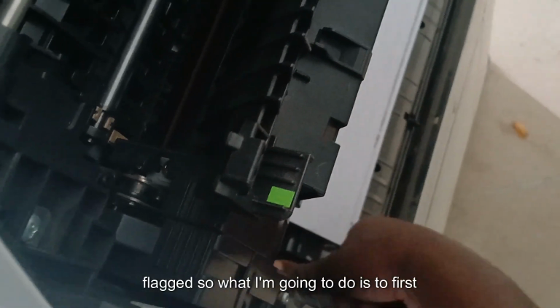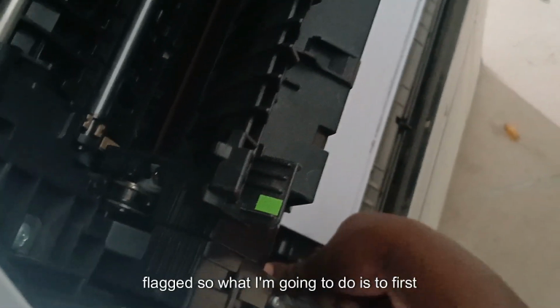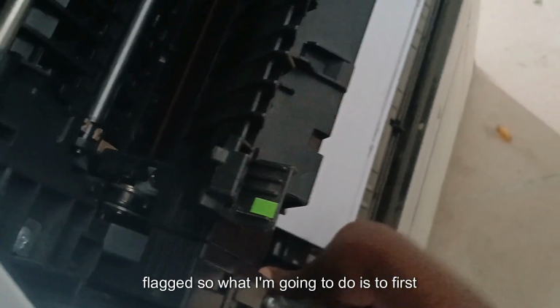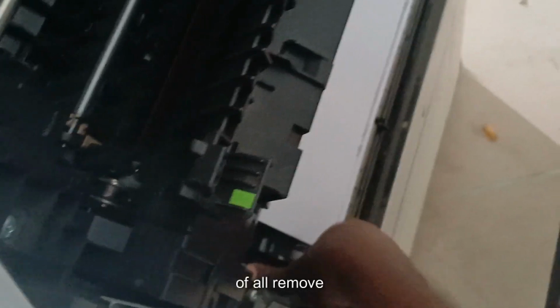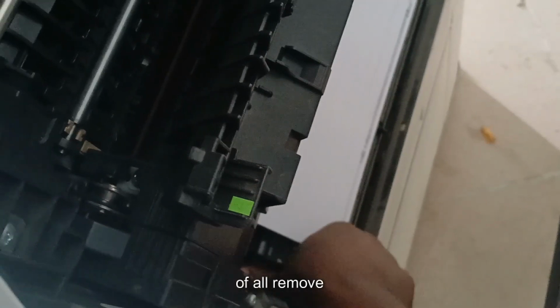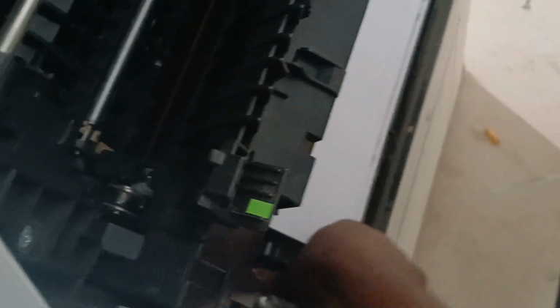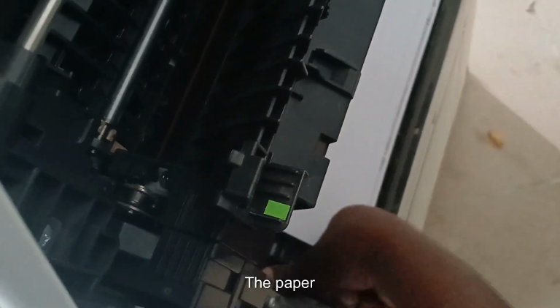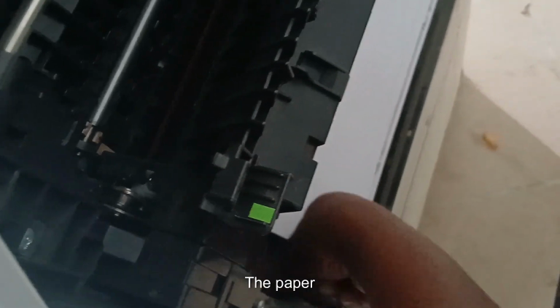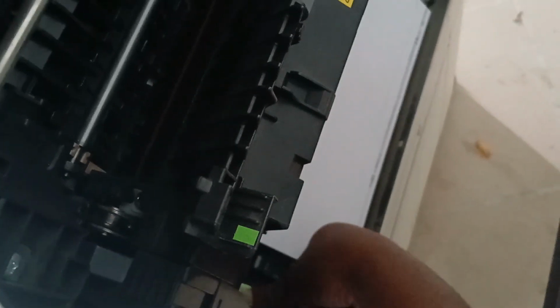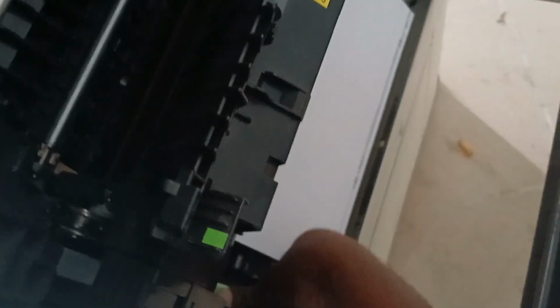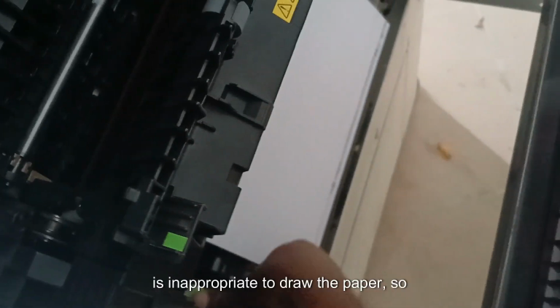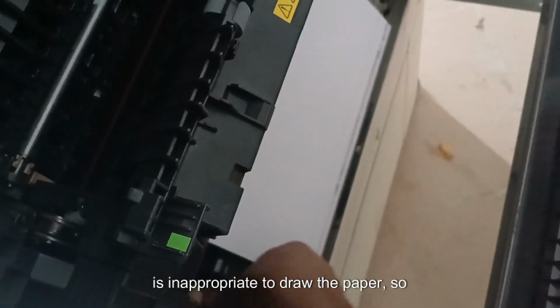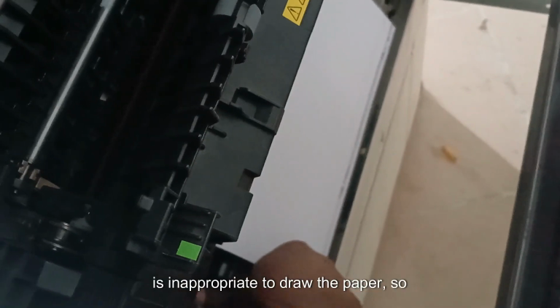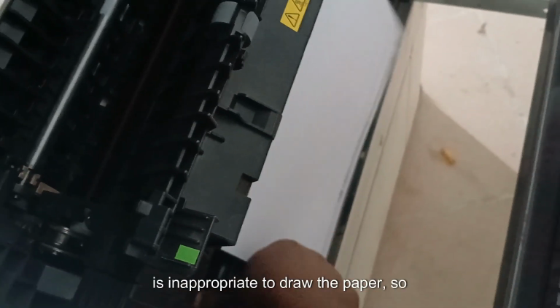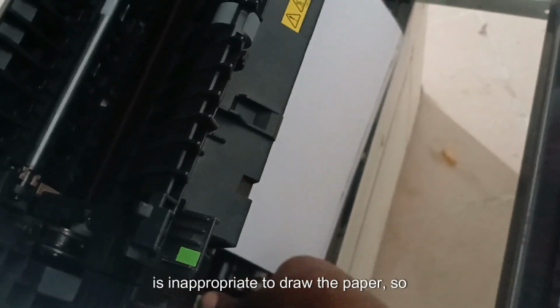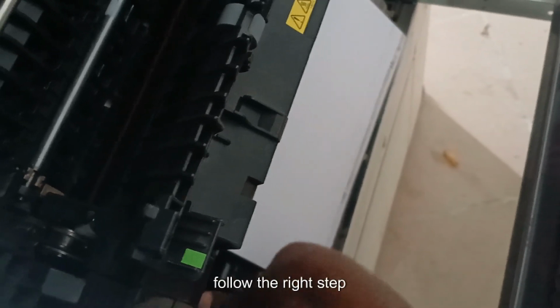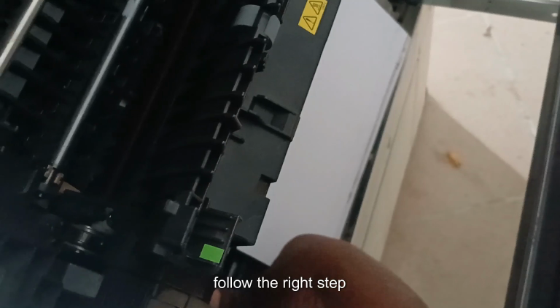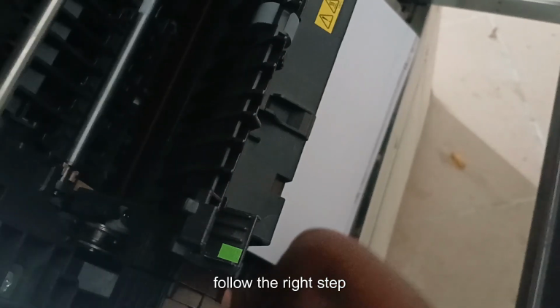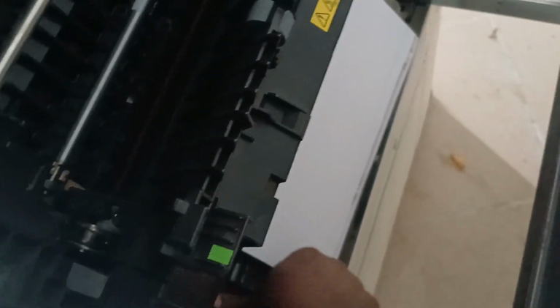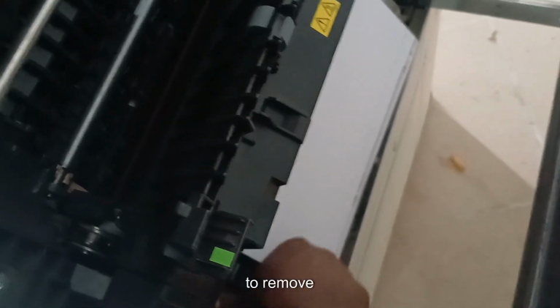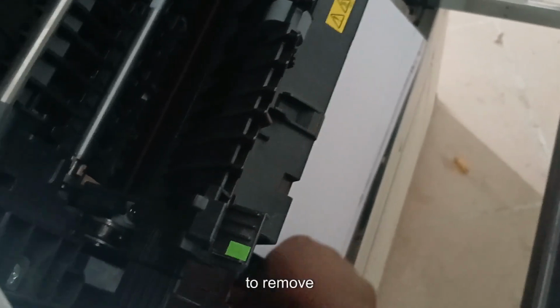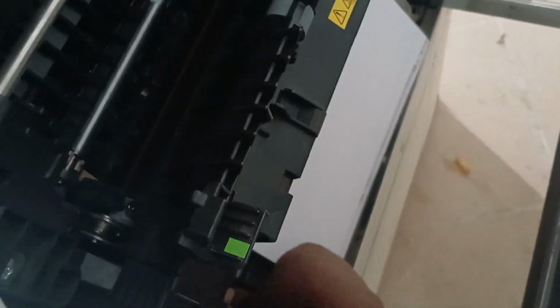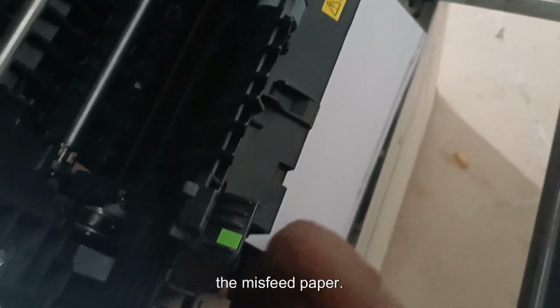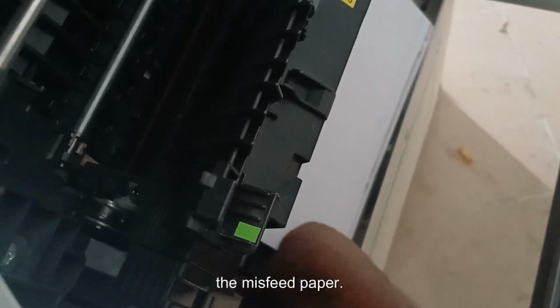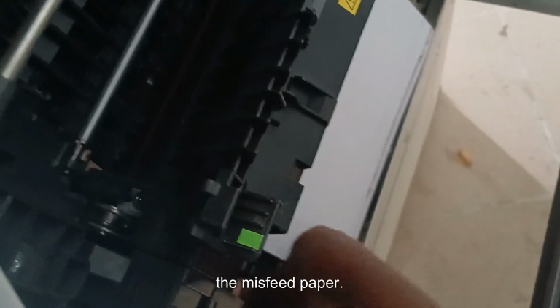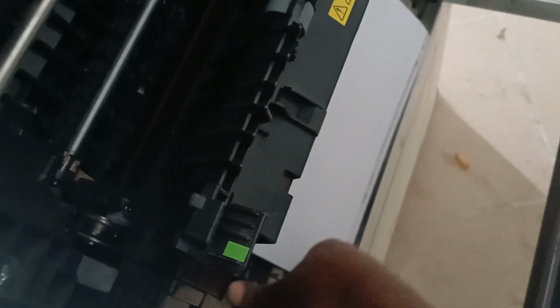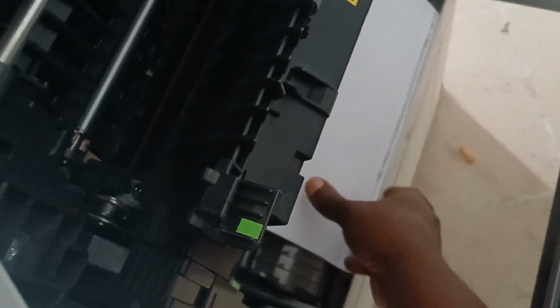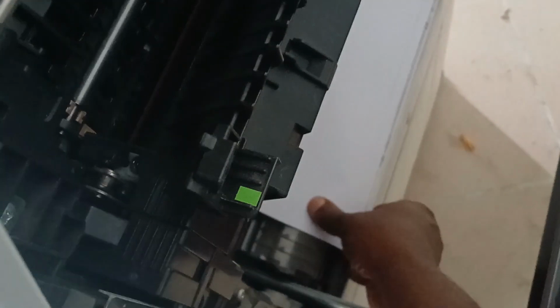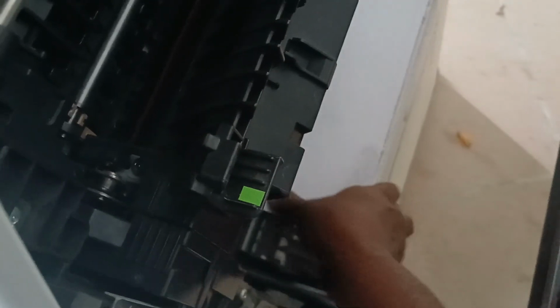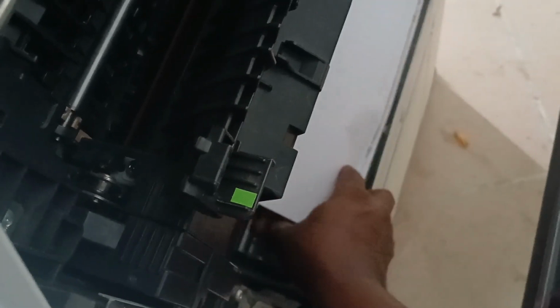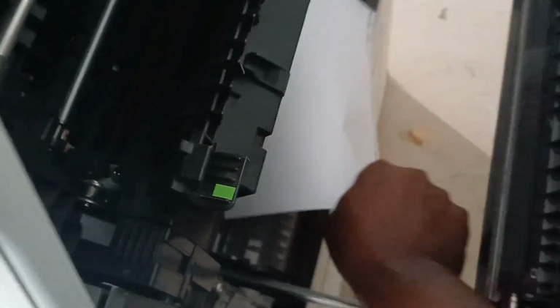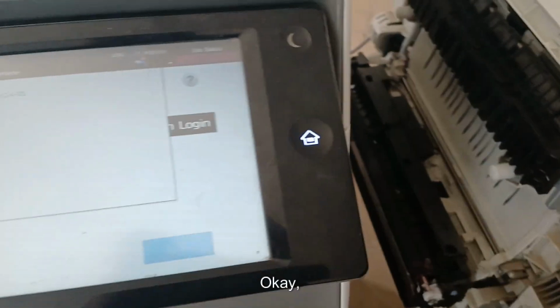What I'm going to do first is remove the paper. It's important to remove the paper properly, so follow the right steps to remove the misfeed paper.